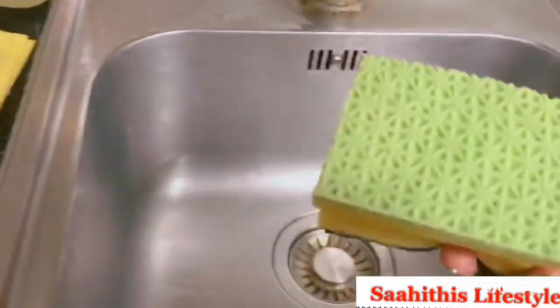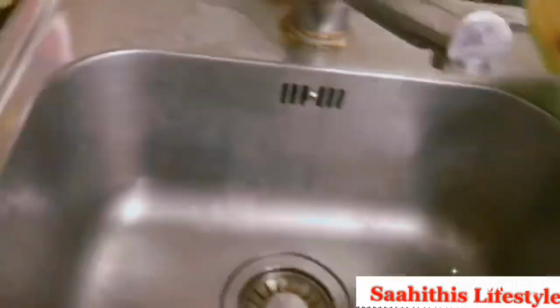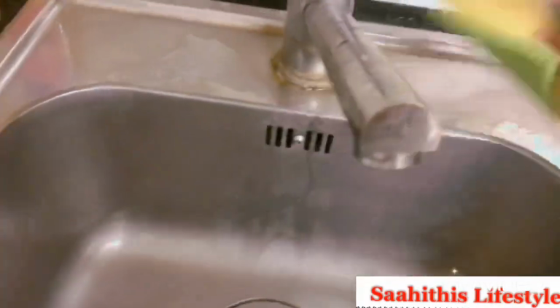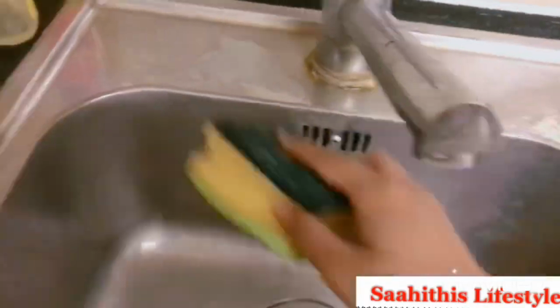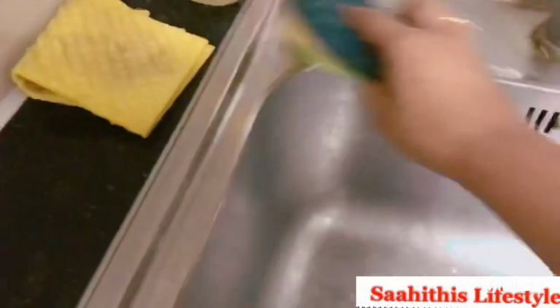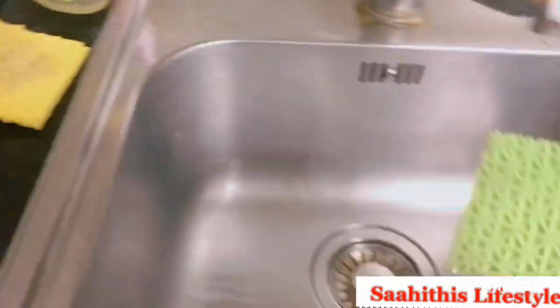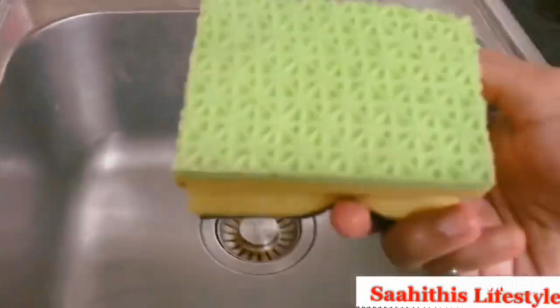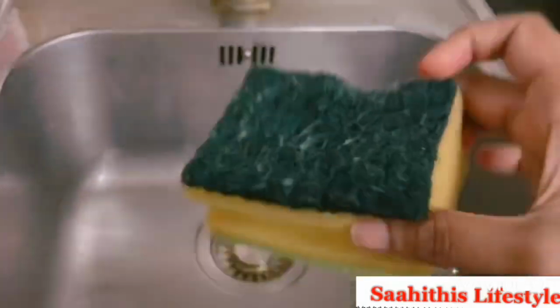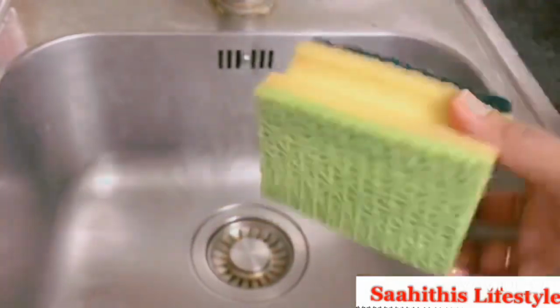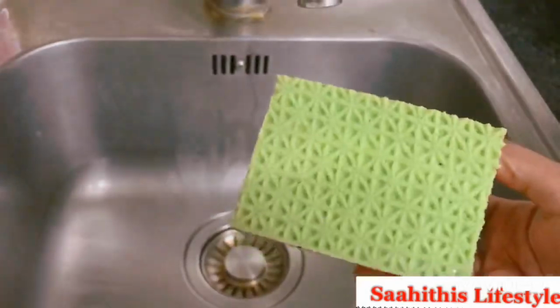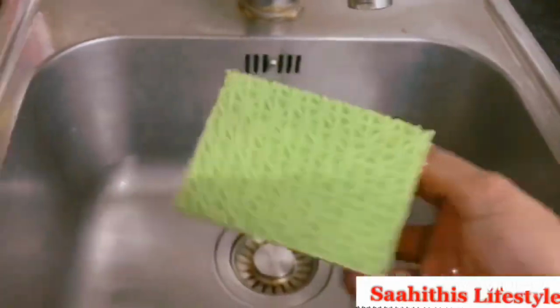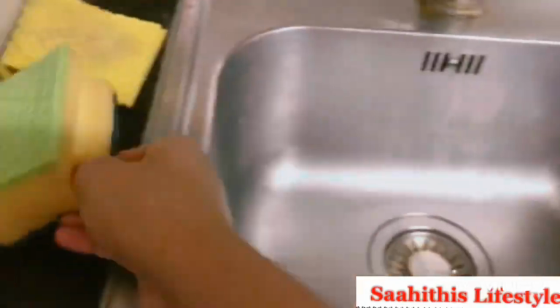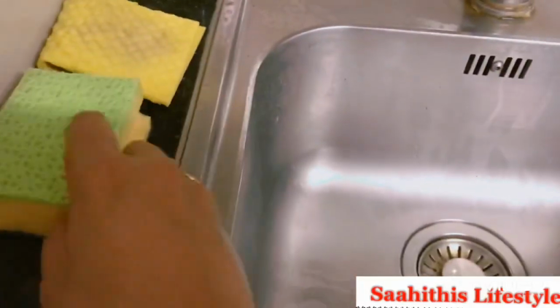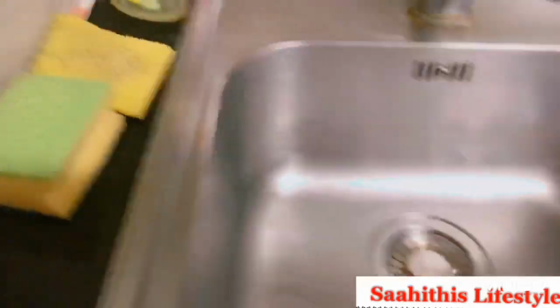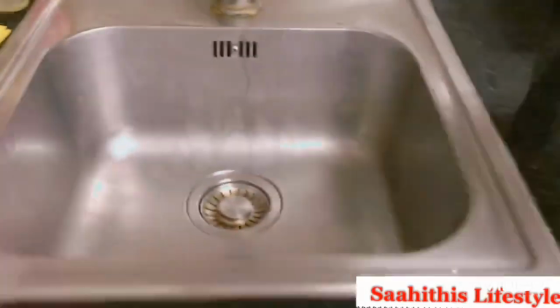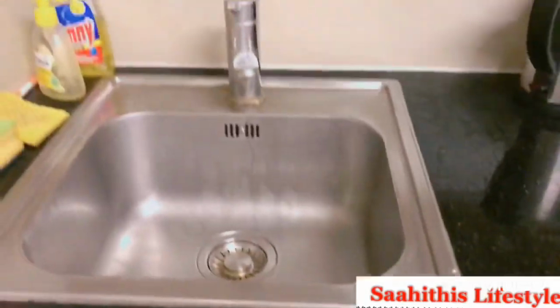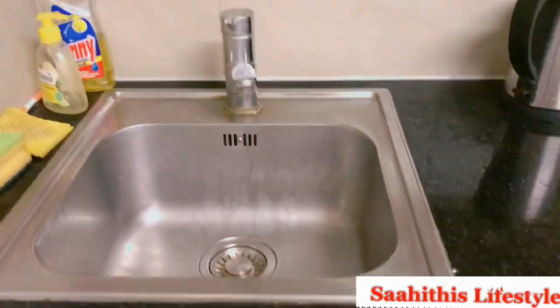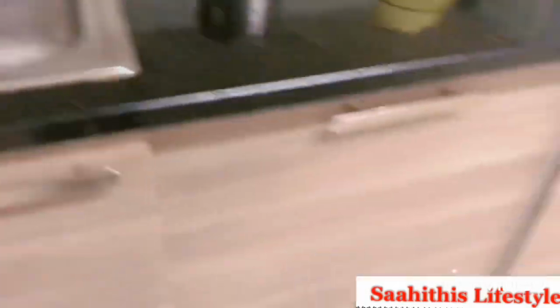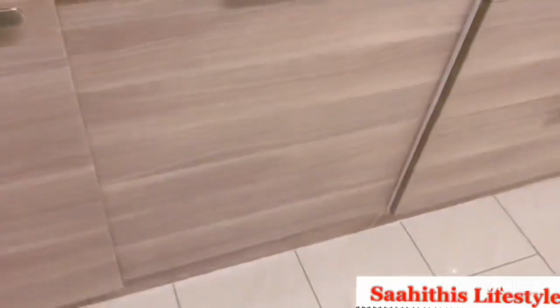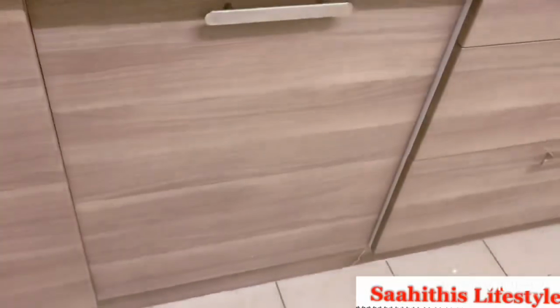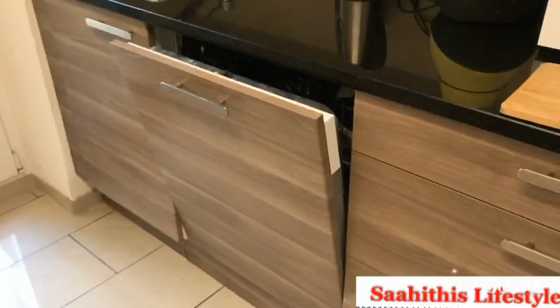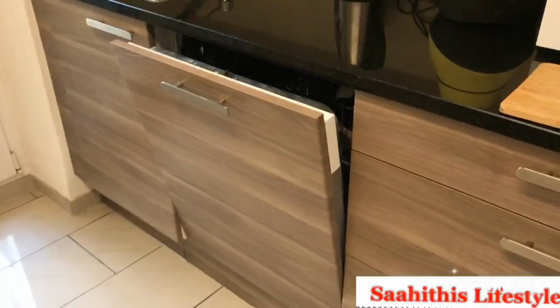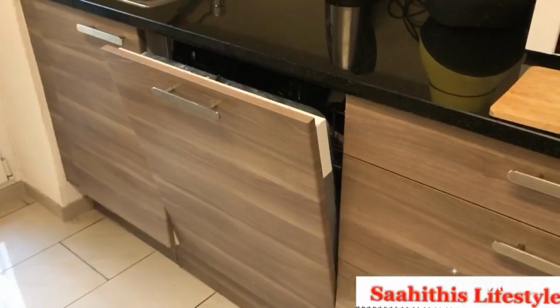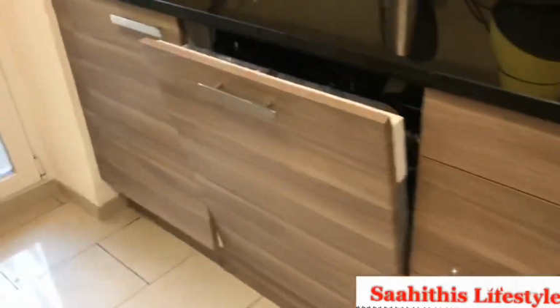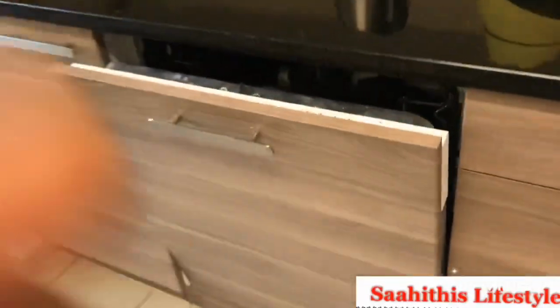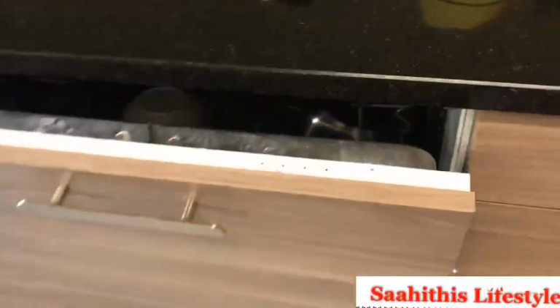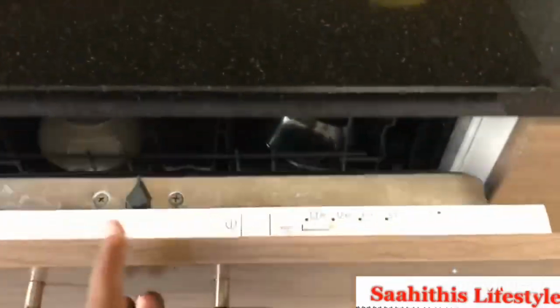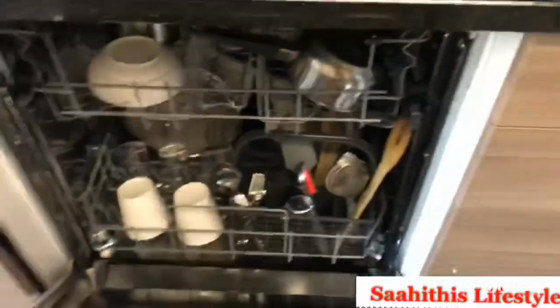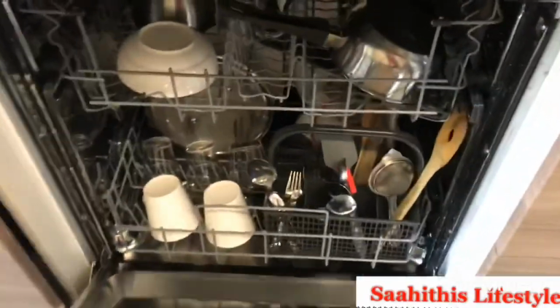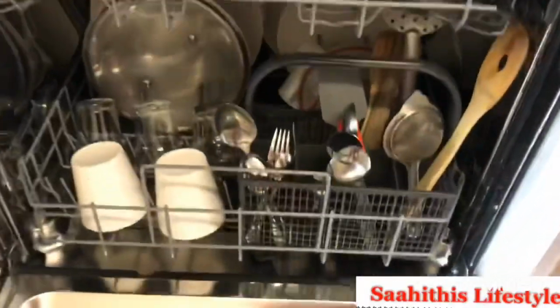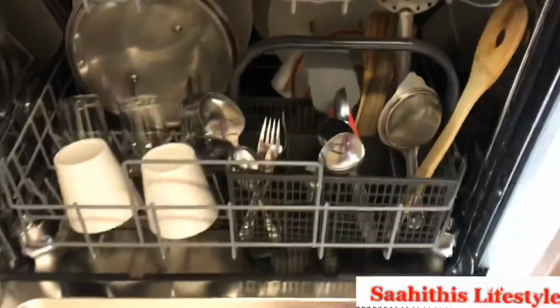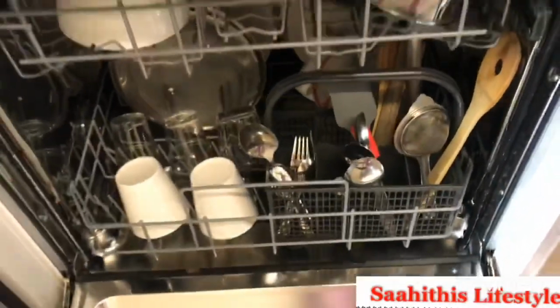Use the dishwasher on days when you have more vessels or when you're feeling hectic. Otherwise, washing vessels by hand is very healthy, and it seems it also relieves stress when you wash your utensils with your hands.